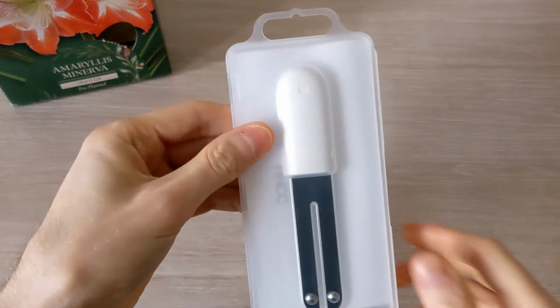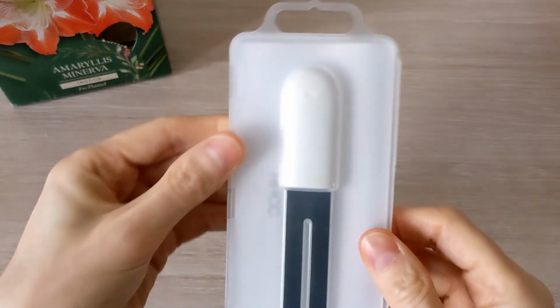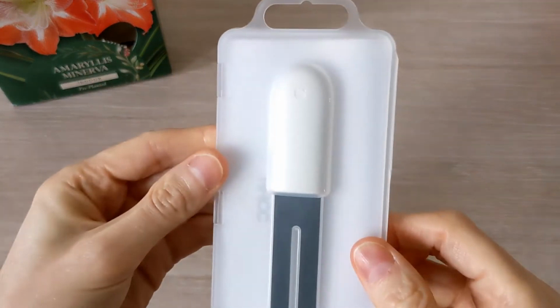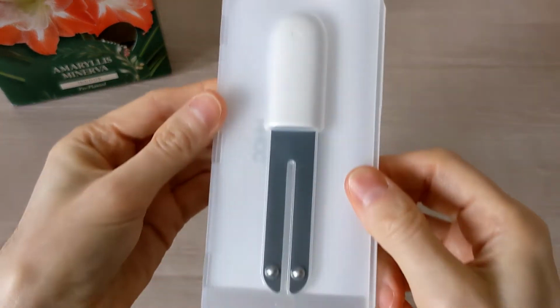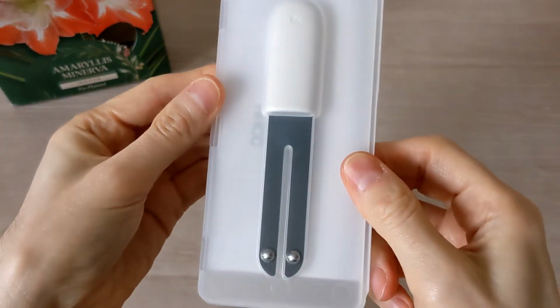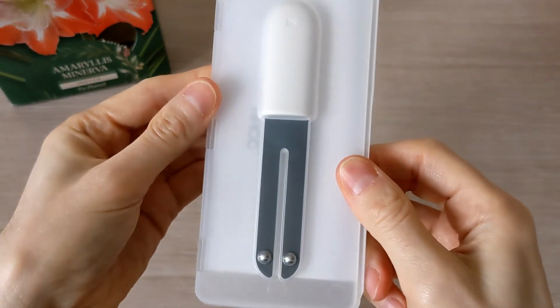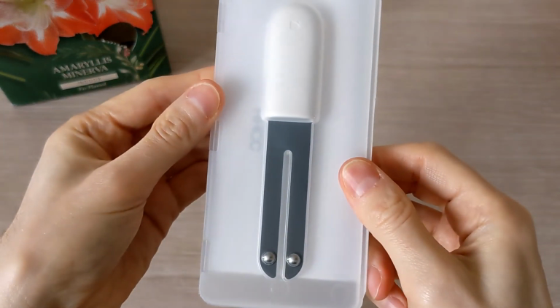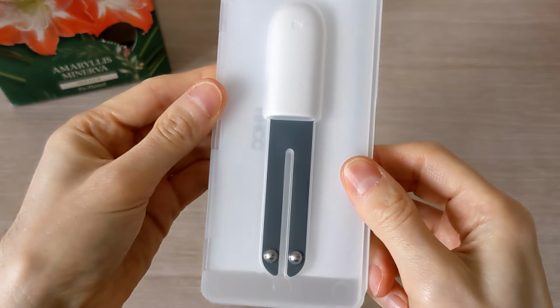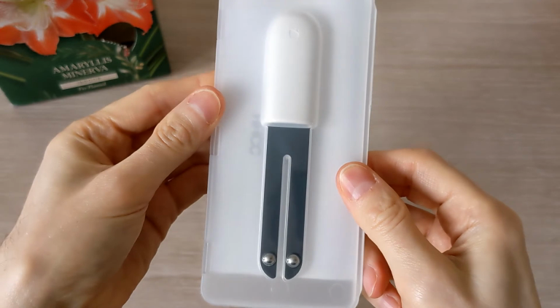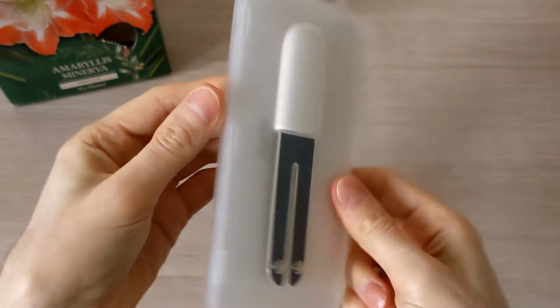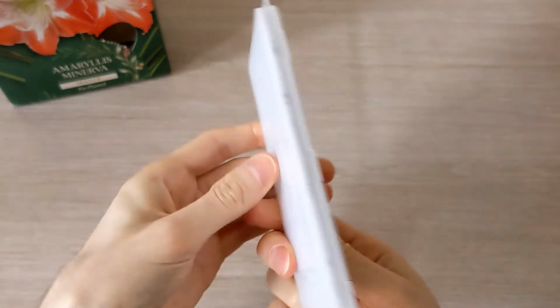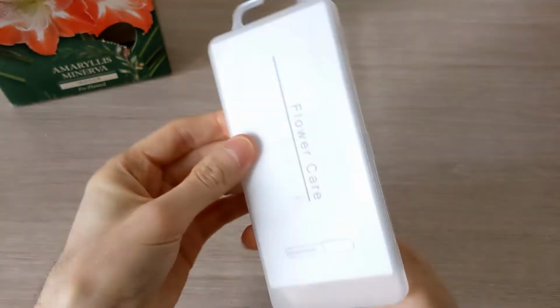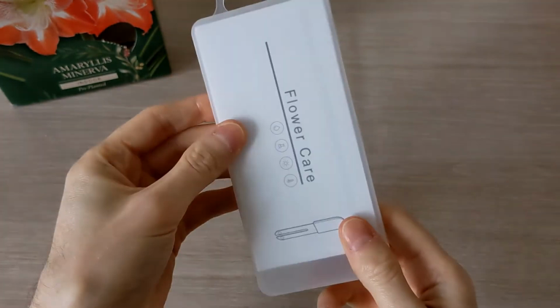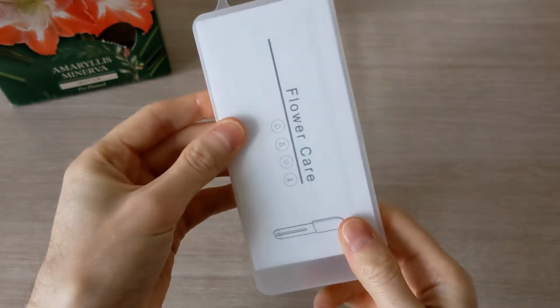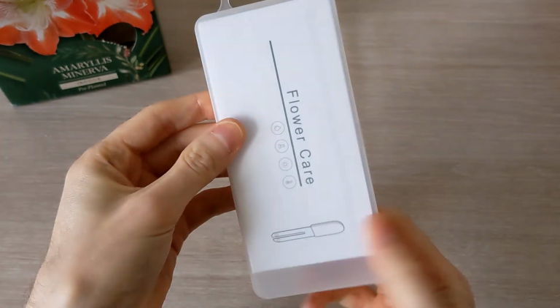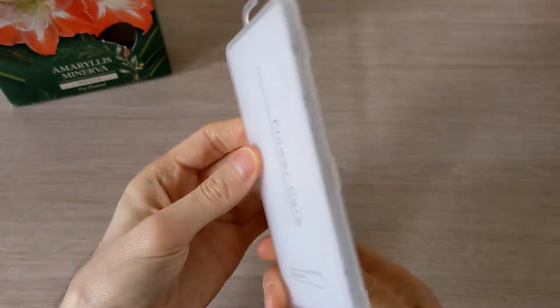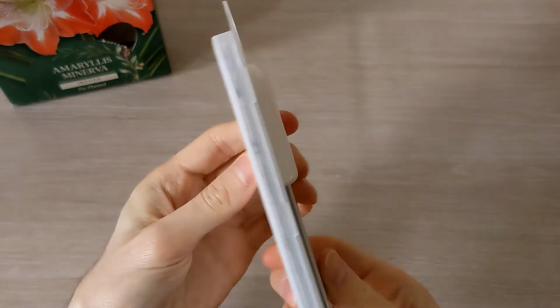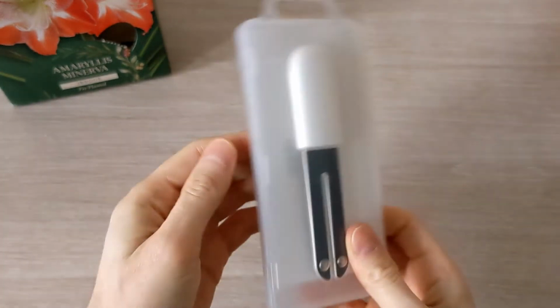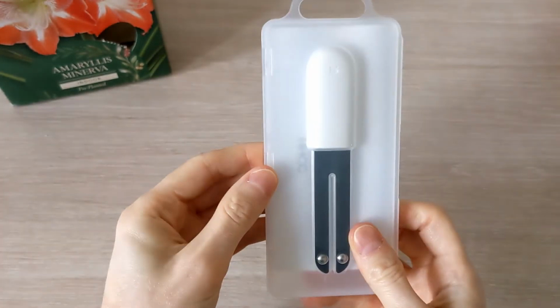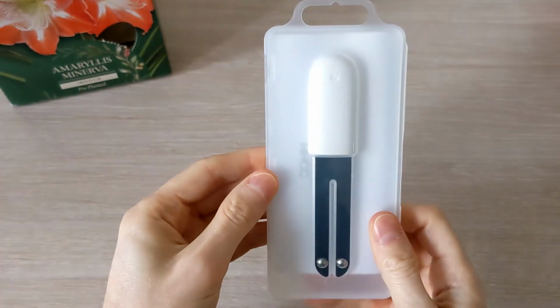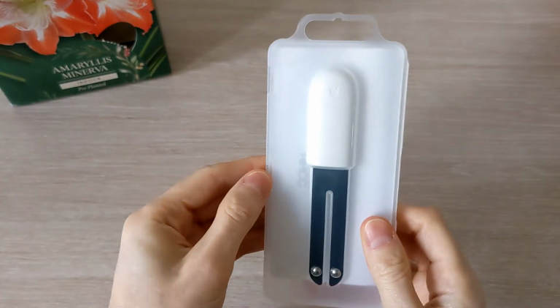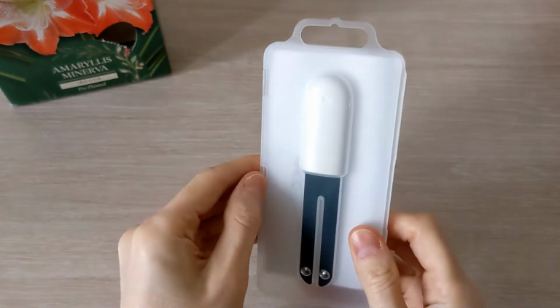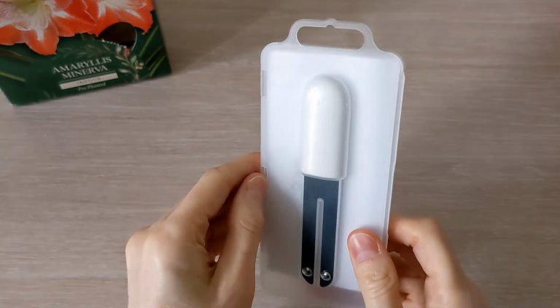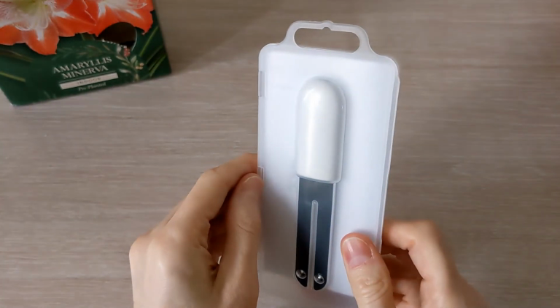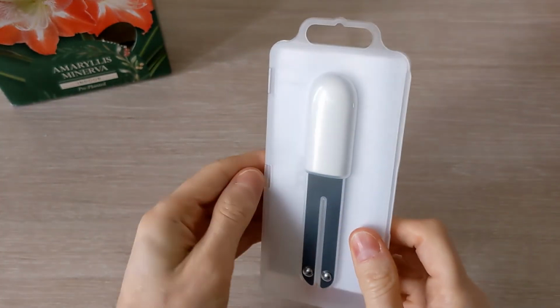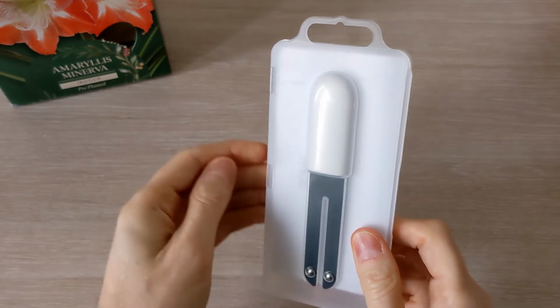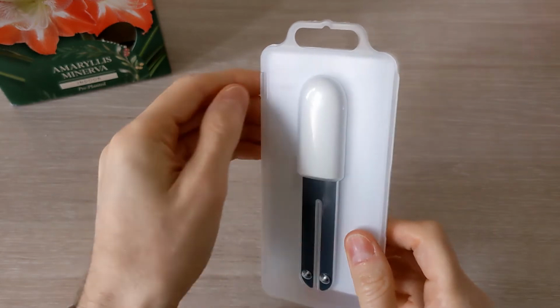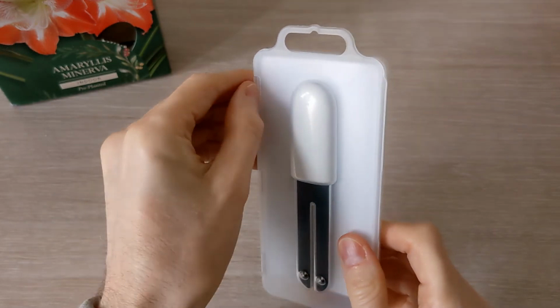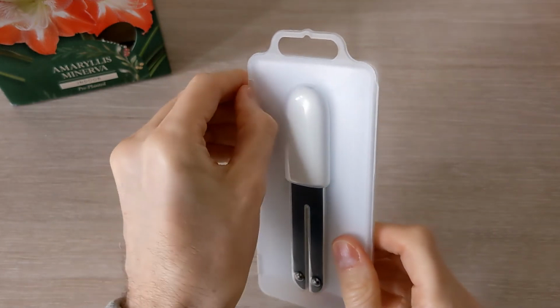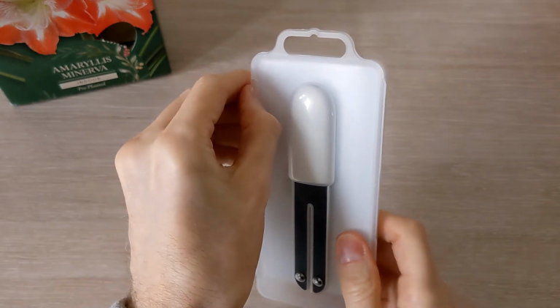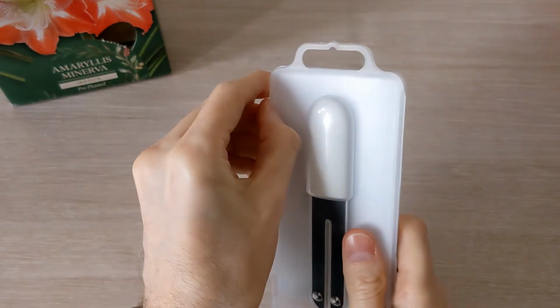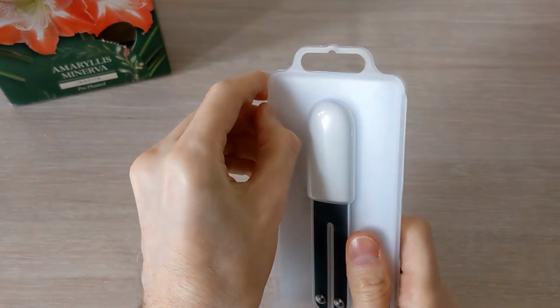Now you don't need any special effort to properly care for your plant. You can easily choose the appropriate conditions for their growing.